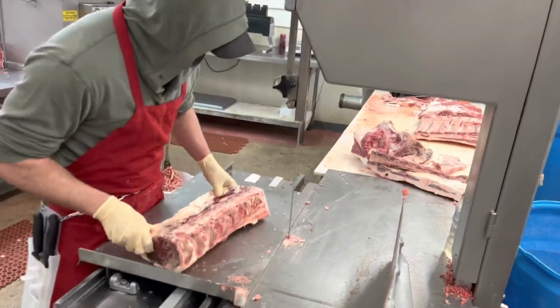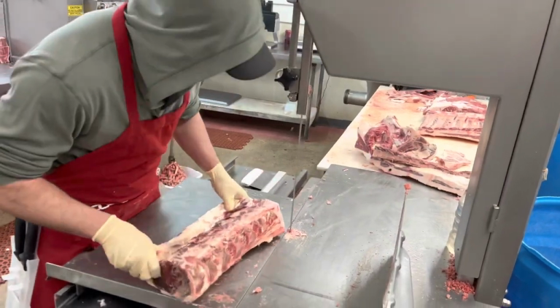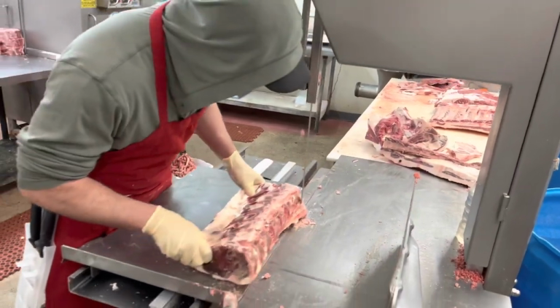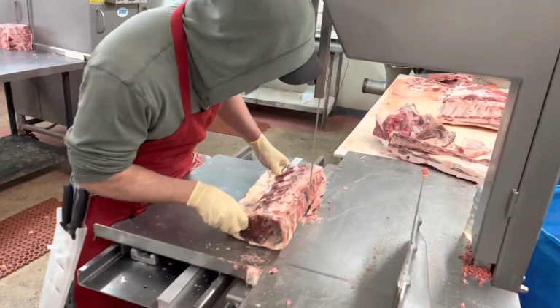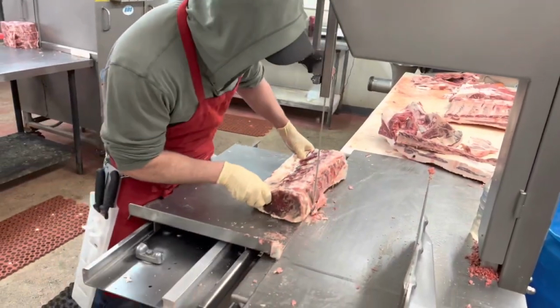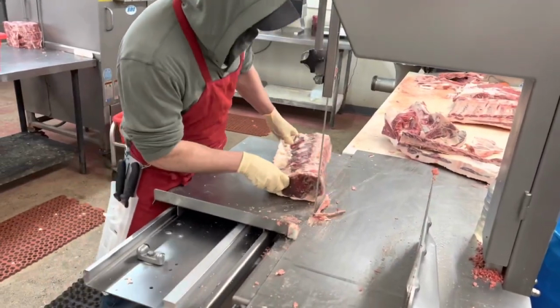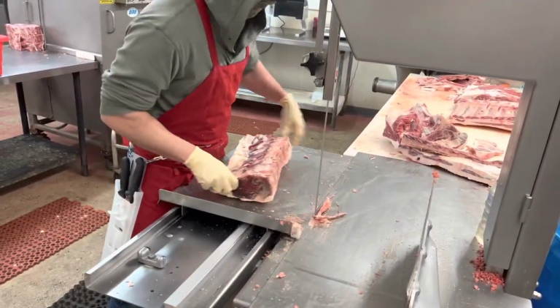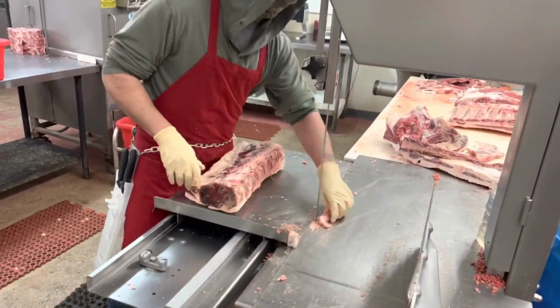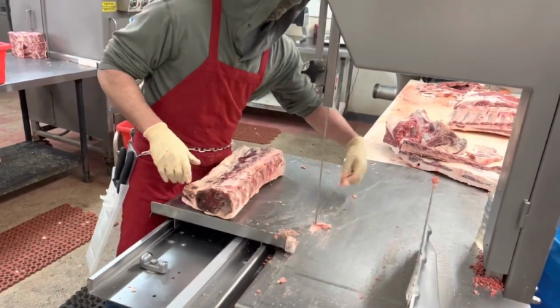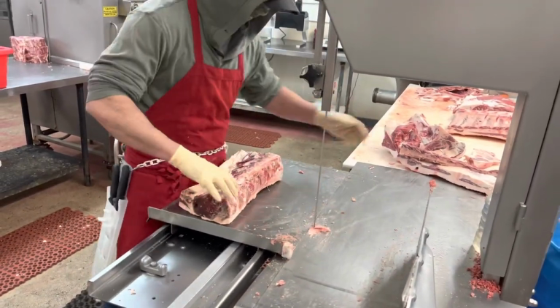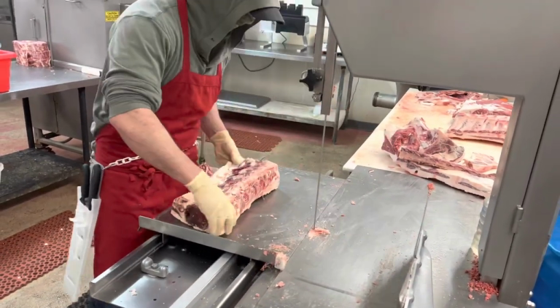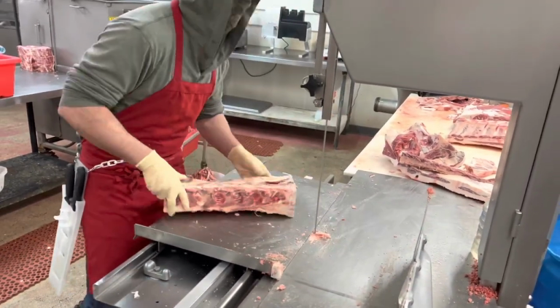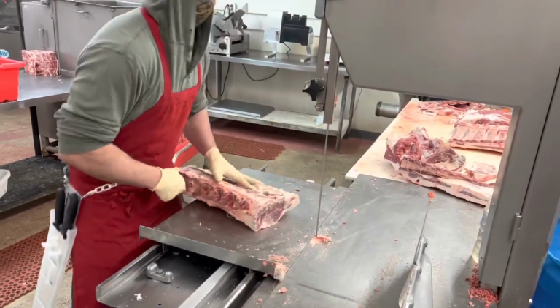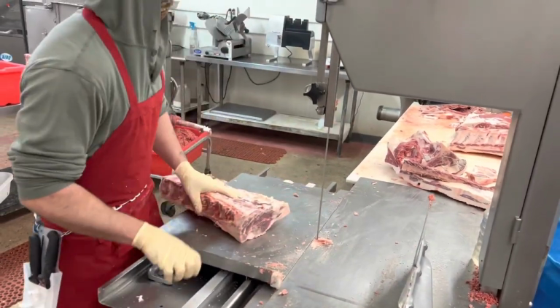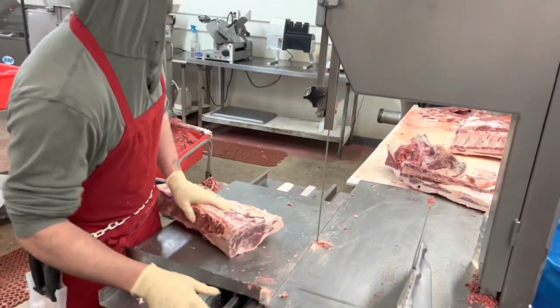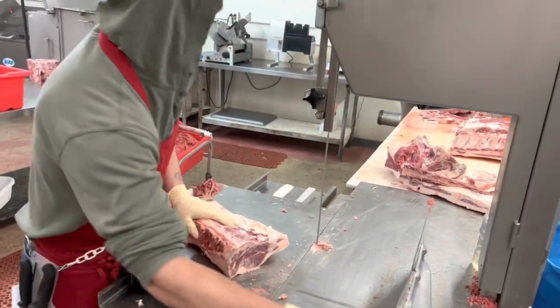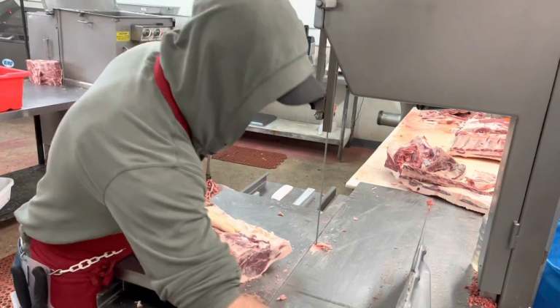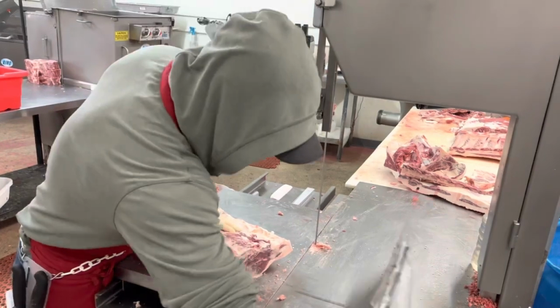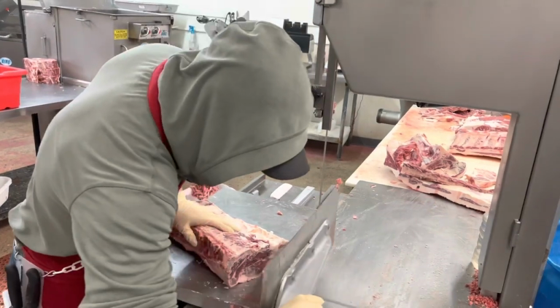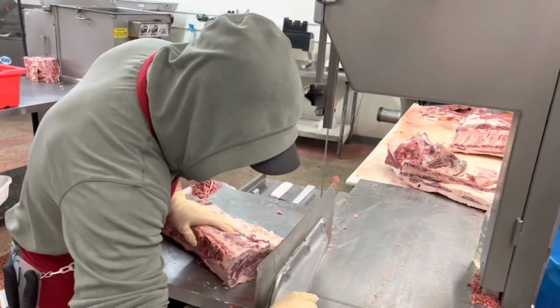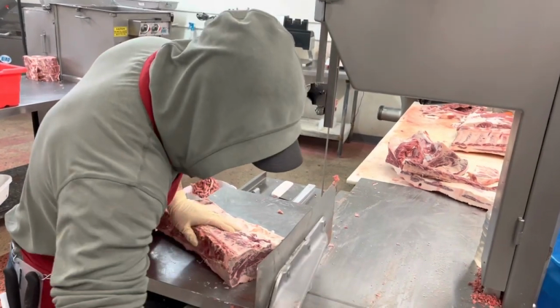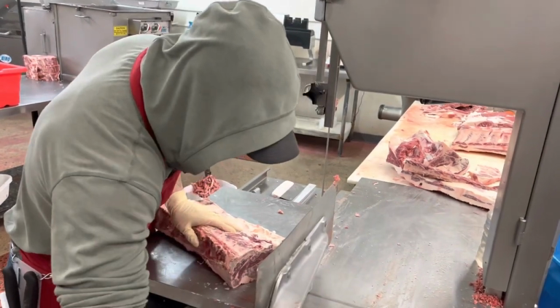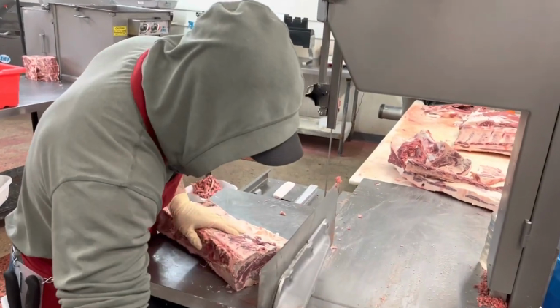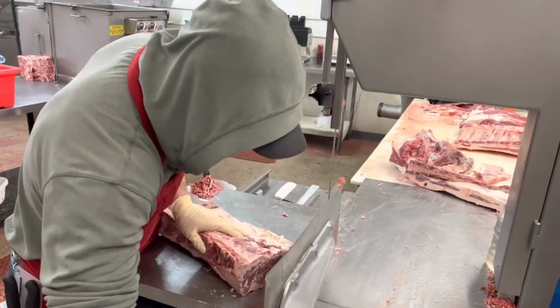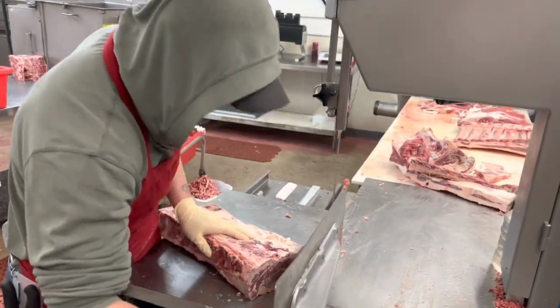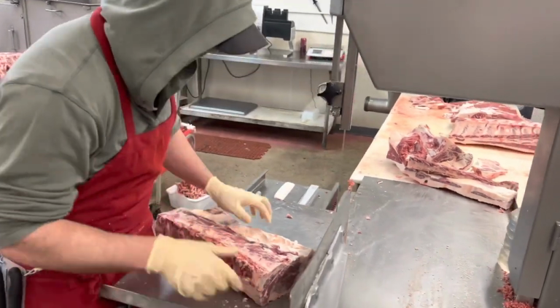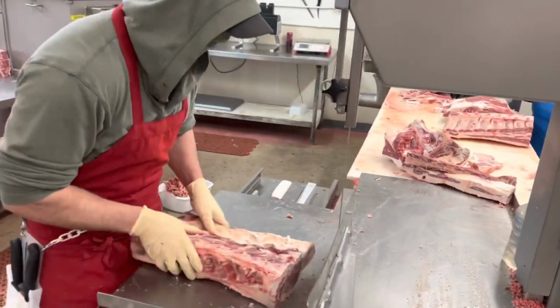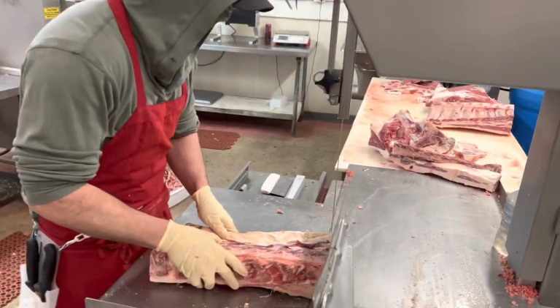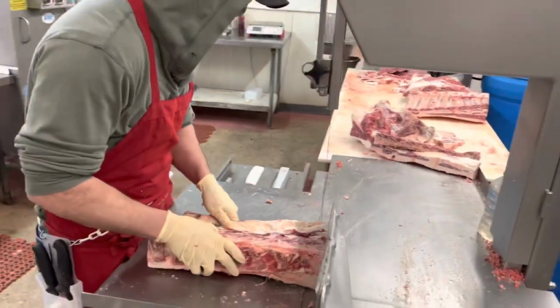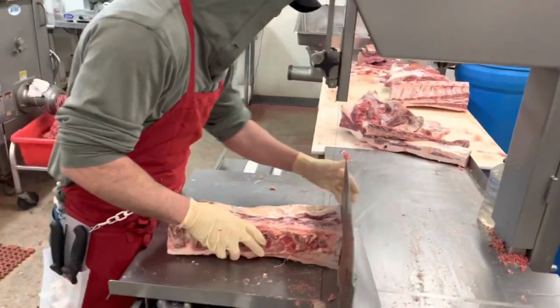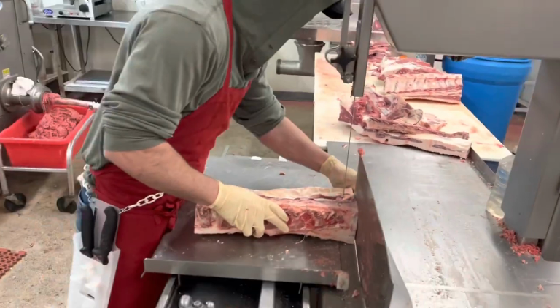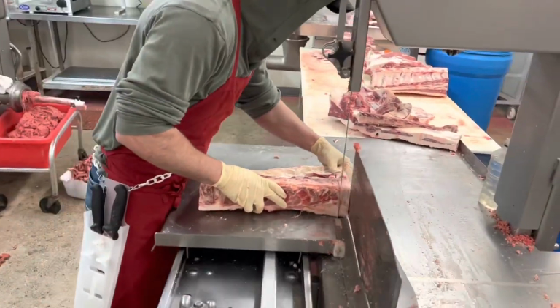Clean it a little bit more. This customer wants one inch steaks, so I'll set my guide to an inch and then I'll cut about half of them so you can see the final product.